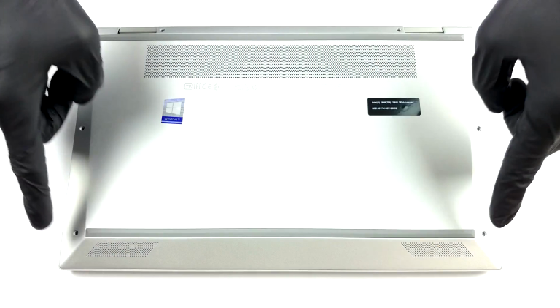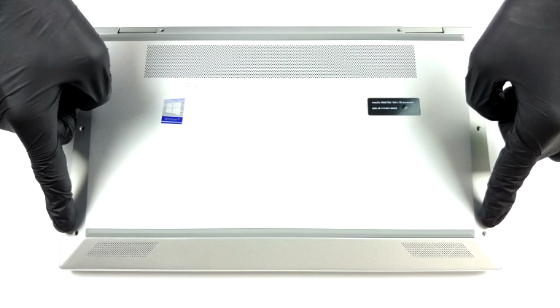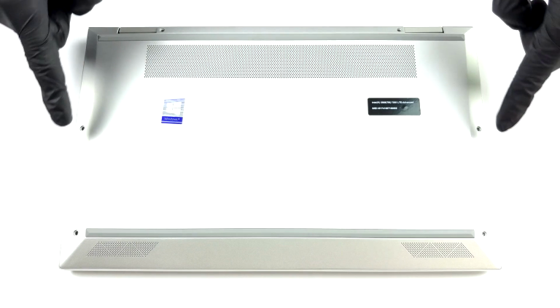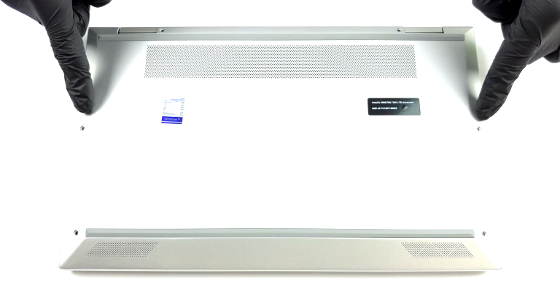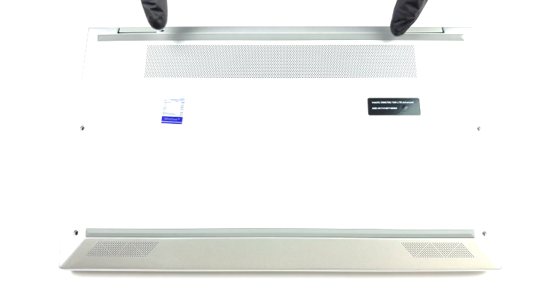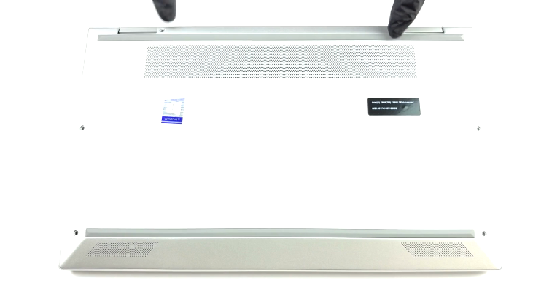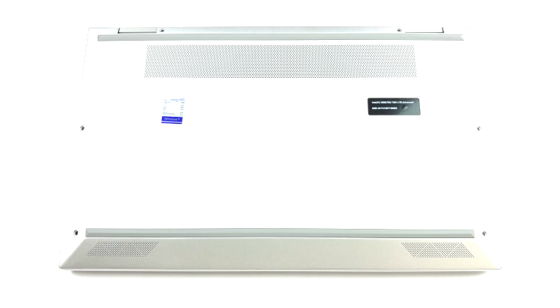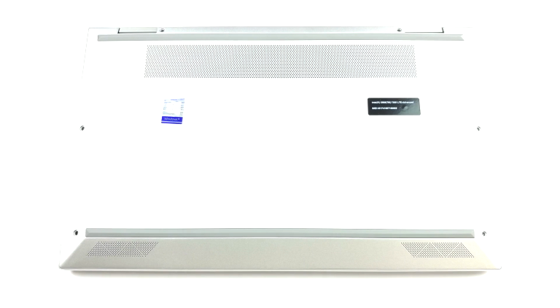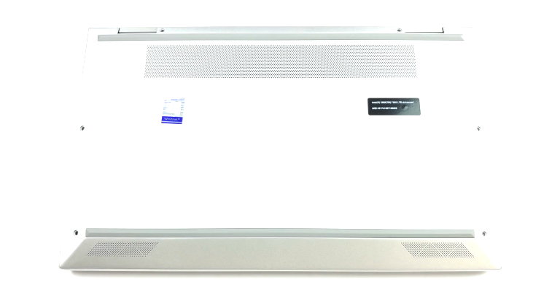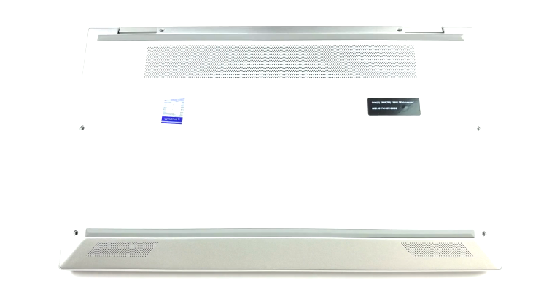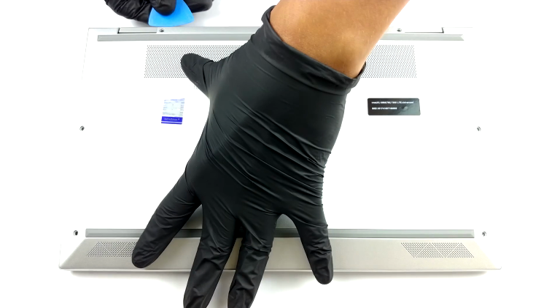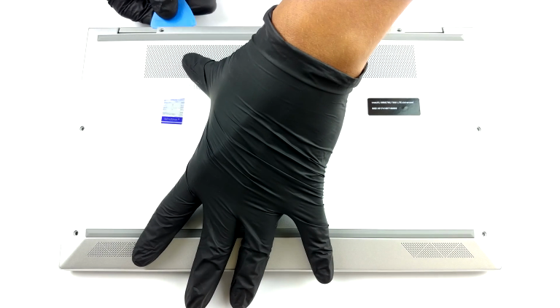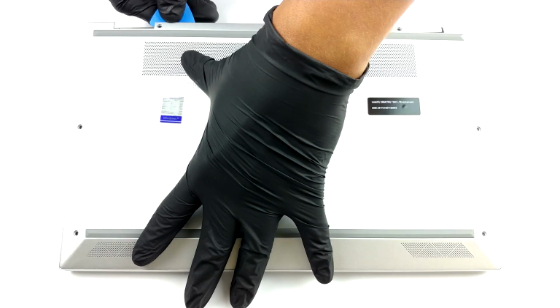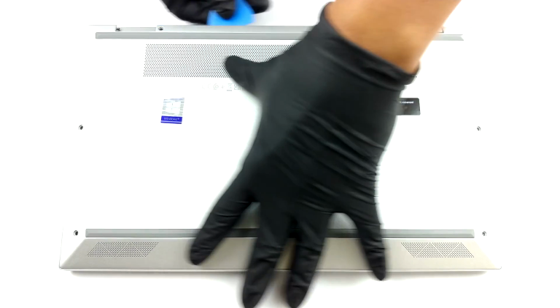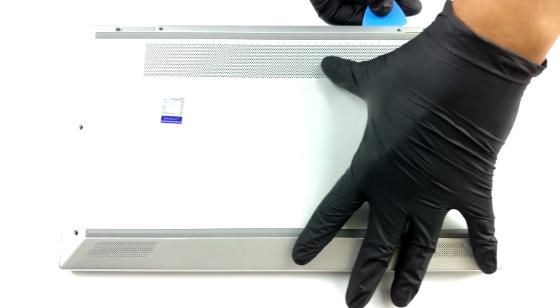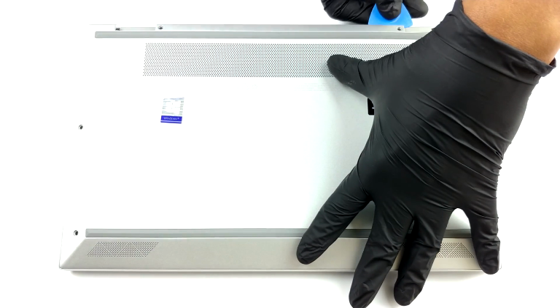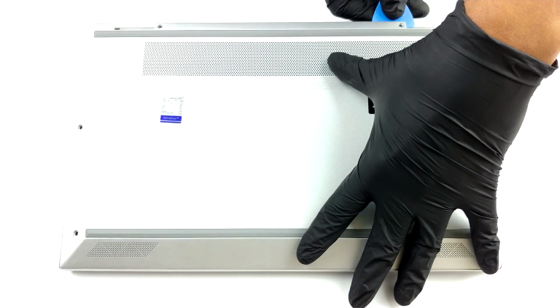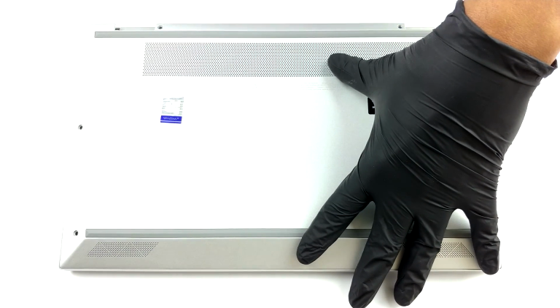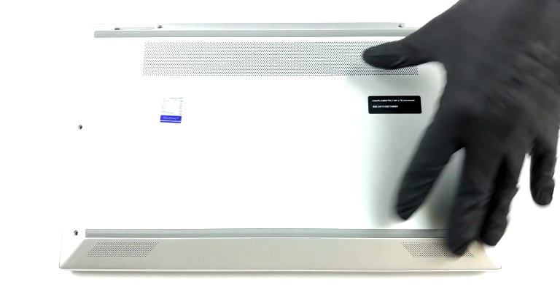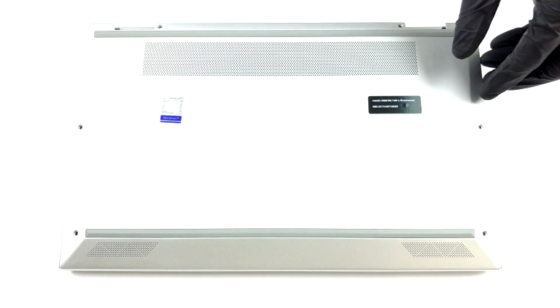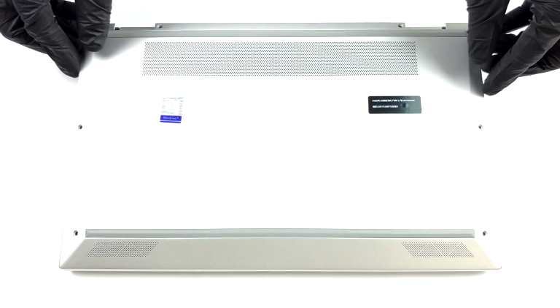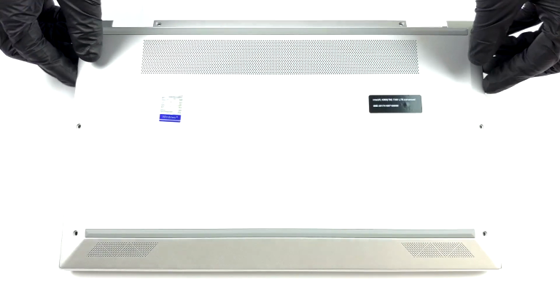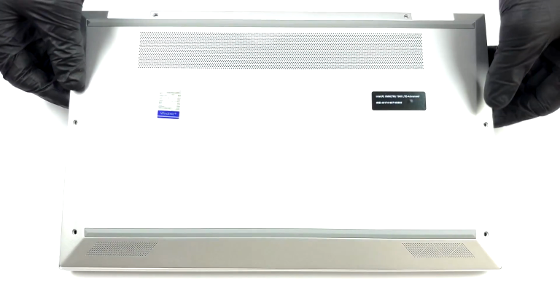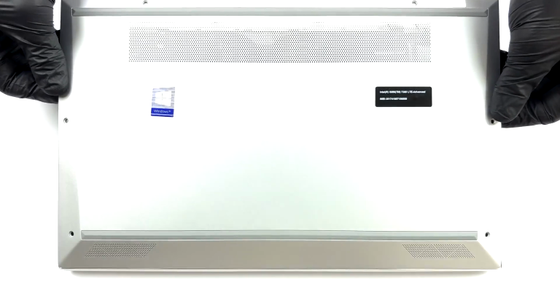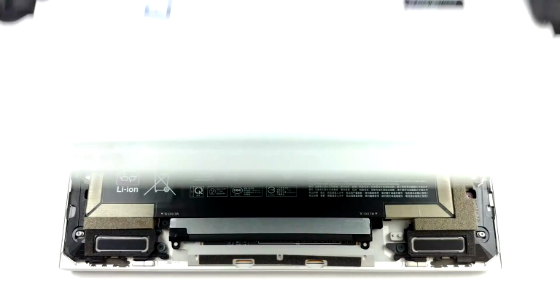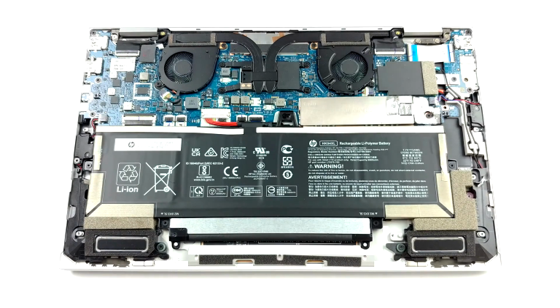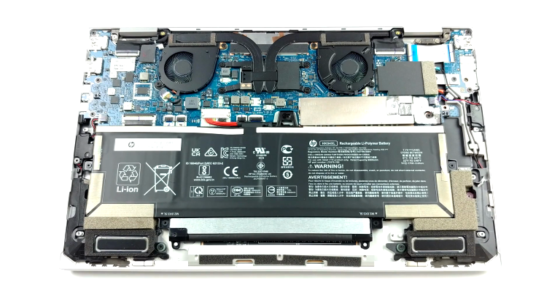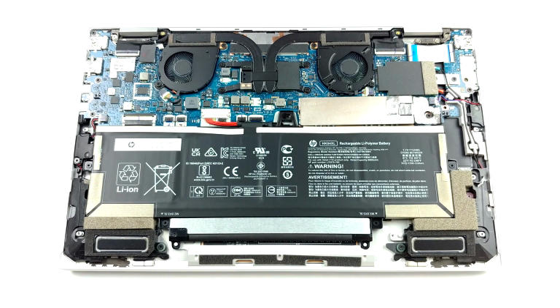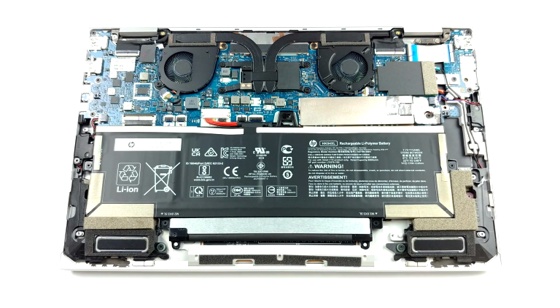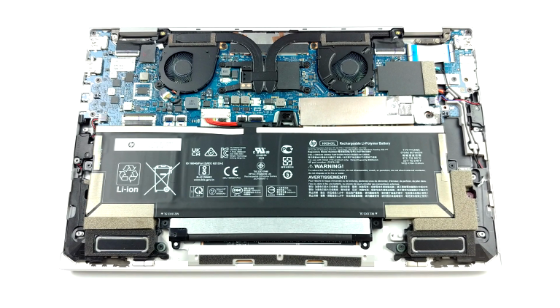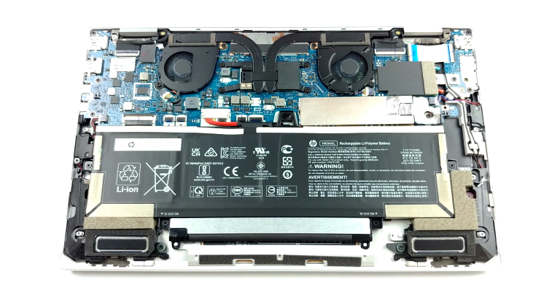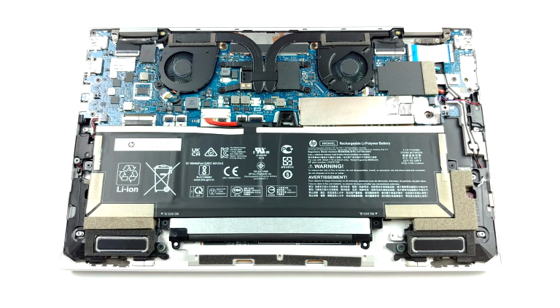Hello, this is Laptop Media, and today we will show you how to open the HP EliteBook X360 1040 G8 and what's inside of it. Taking apart this laptop is as easy as undoing 5 Torx head screws and prying the bottom panel with a plastic tool.